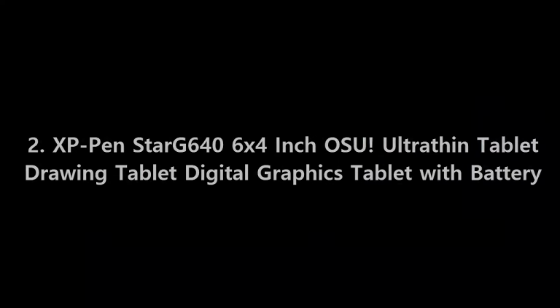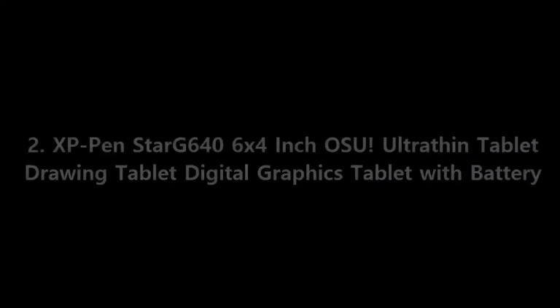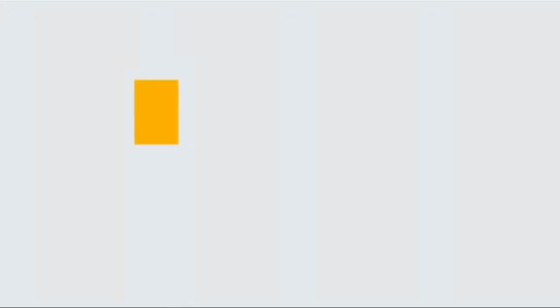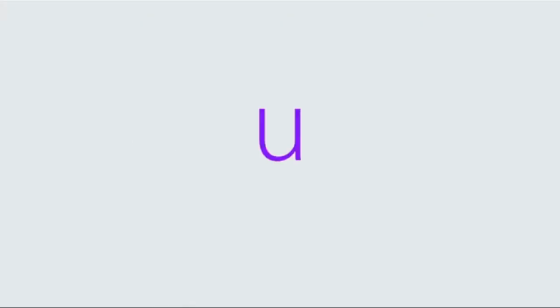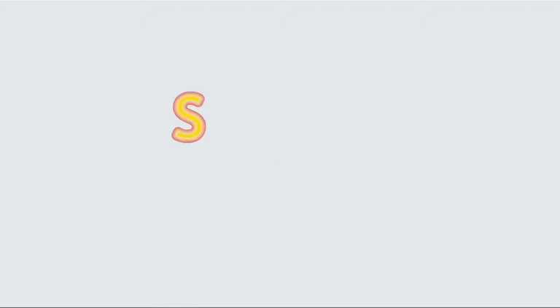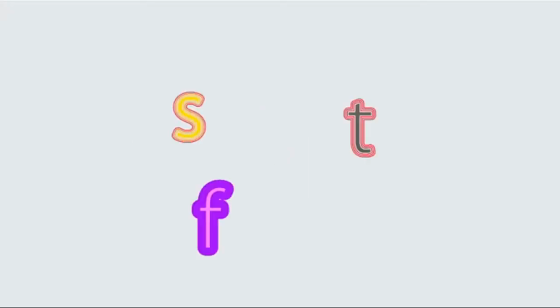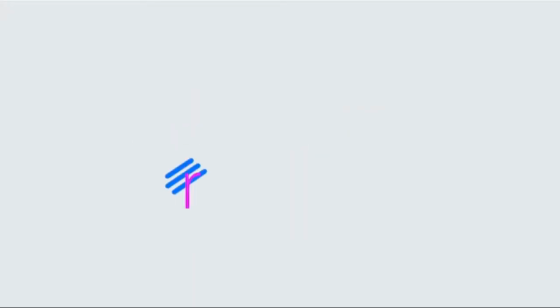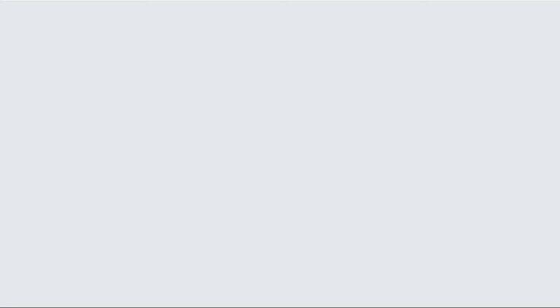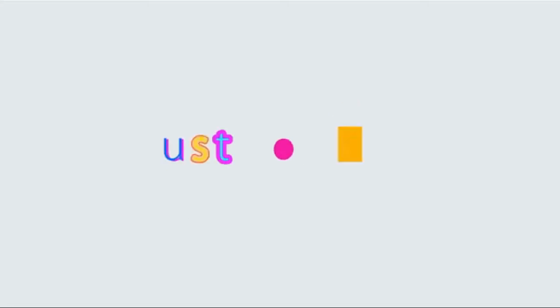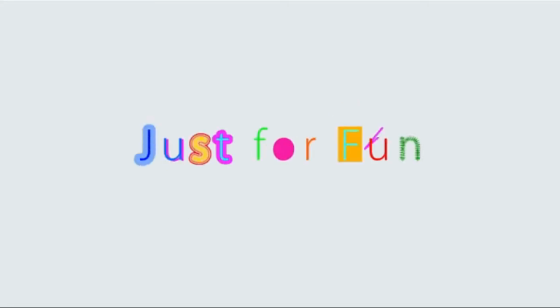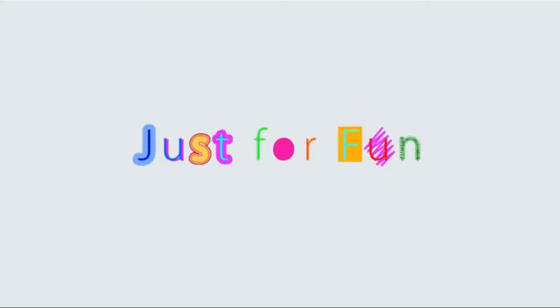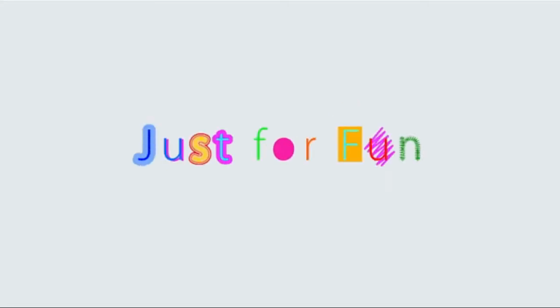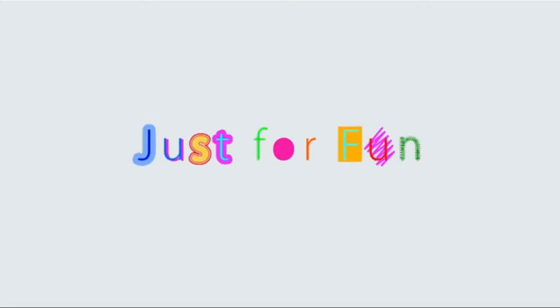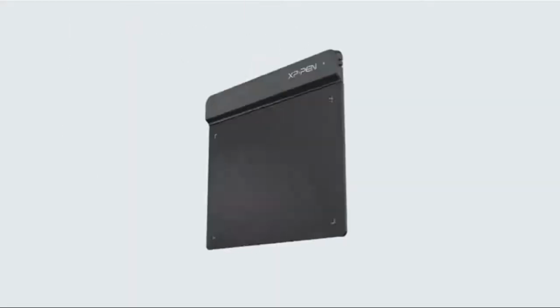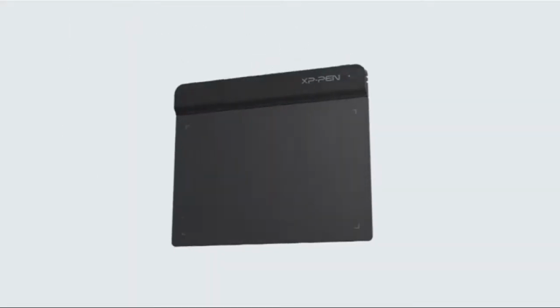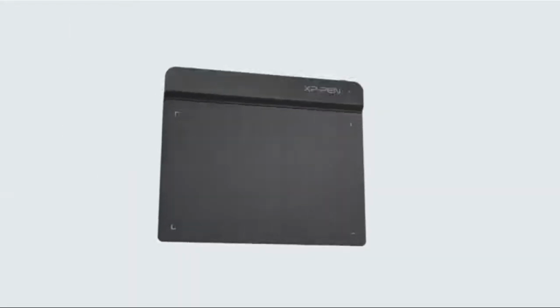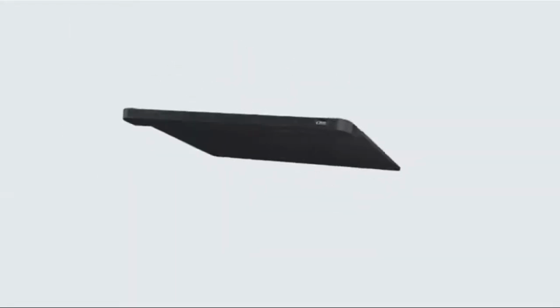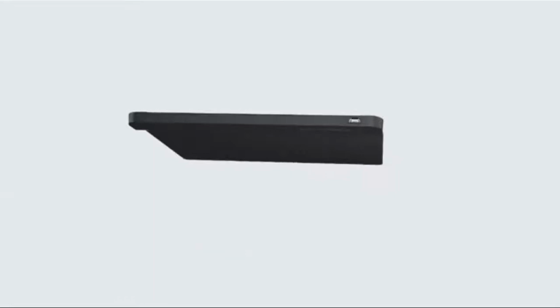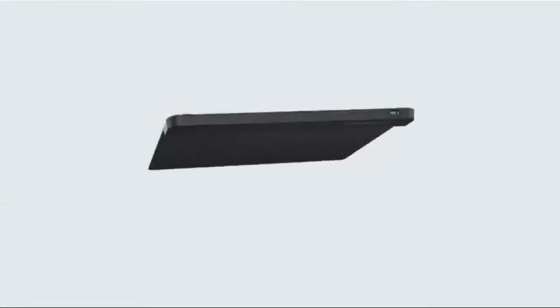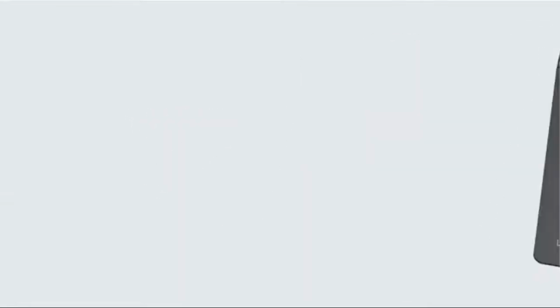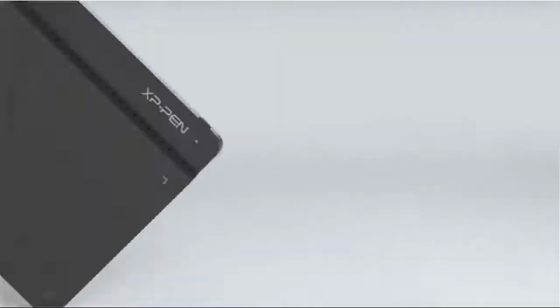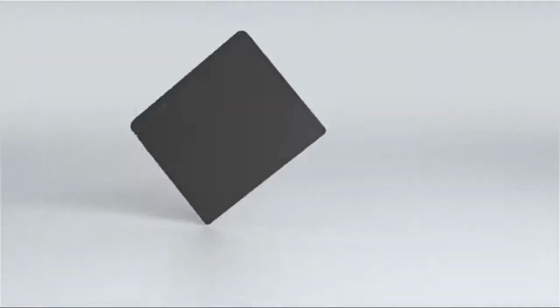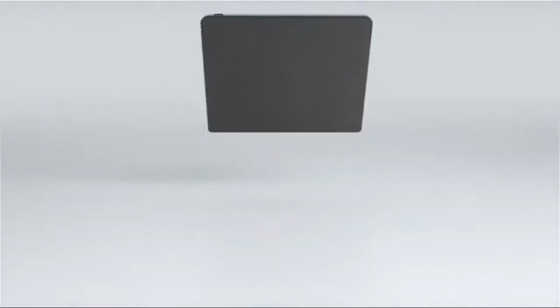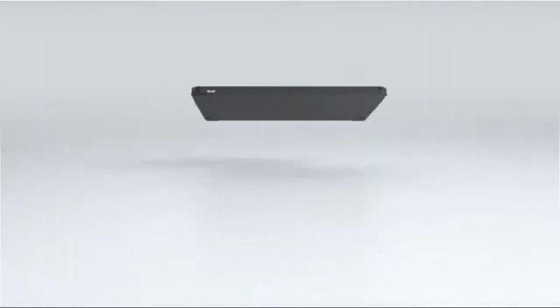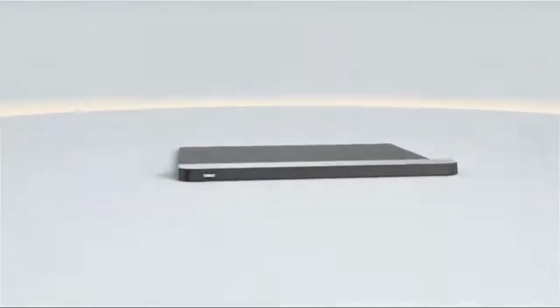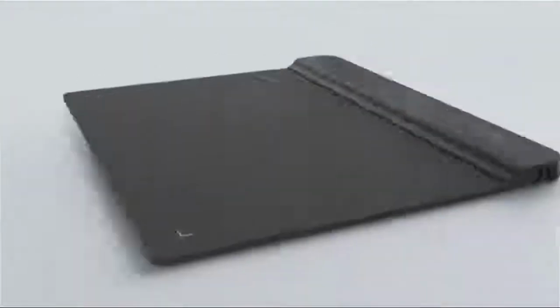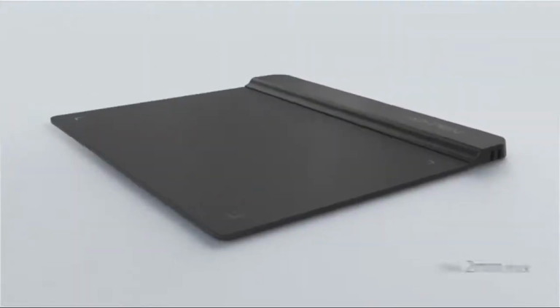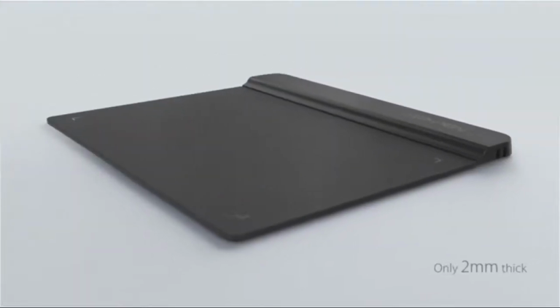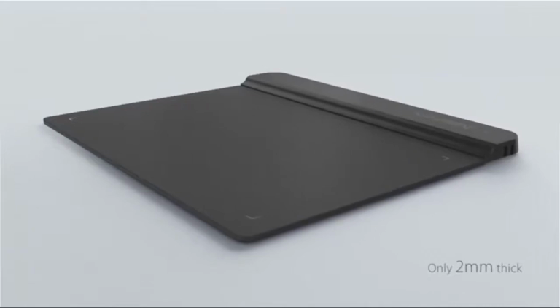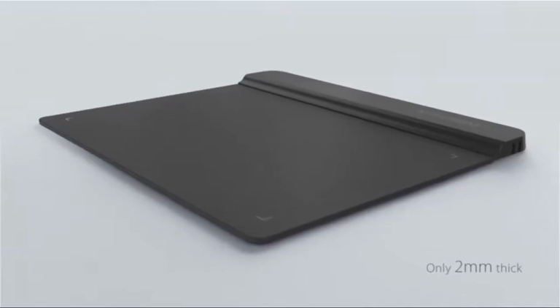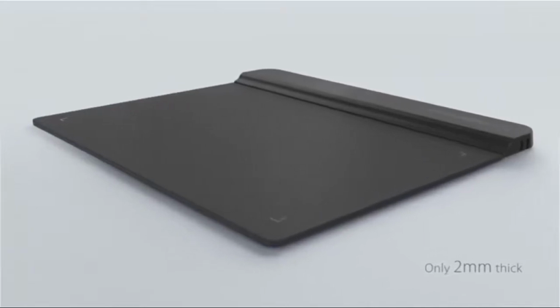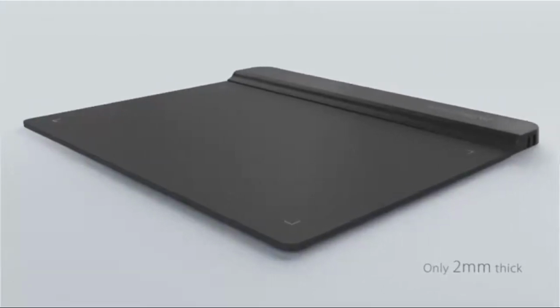Designed for OSU gameplay, drawing, painting, sketching, e-signatures, and more. No need to install drivers for OSU. The max report rate of the G640 has increased to 266 RPS, making lines flow quicker and smoother, enhancing overall performance.